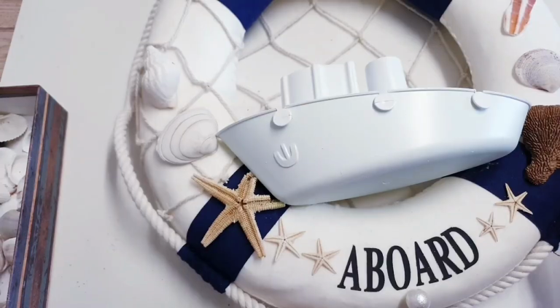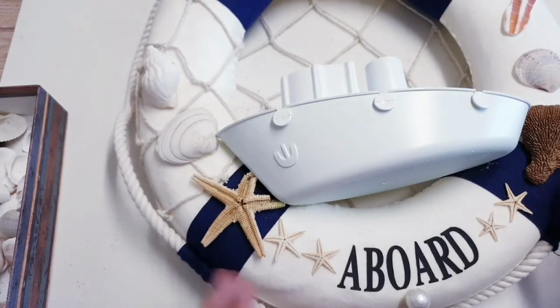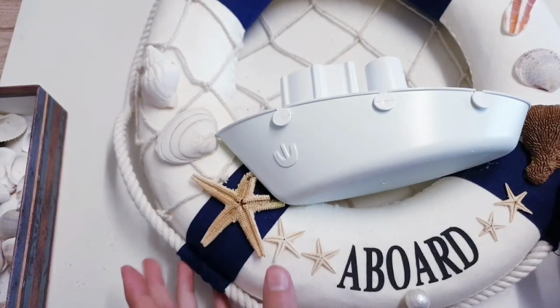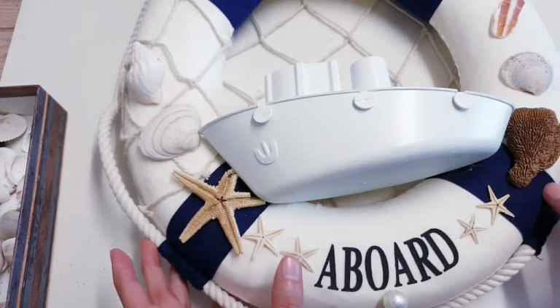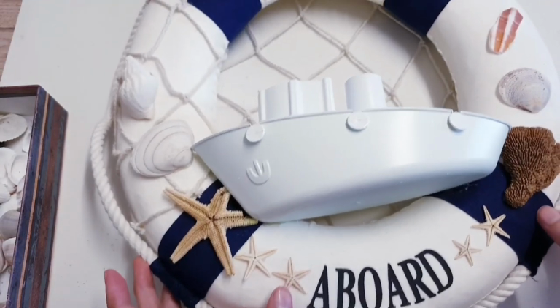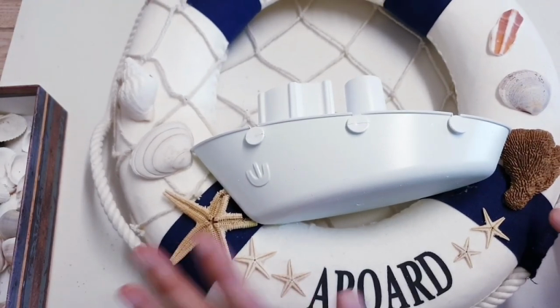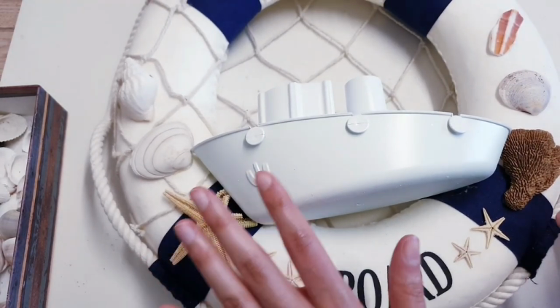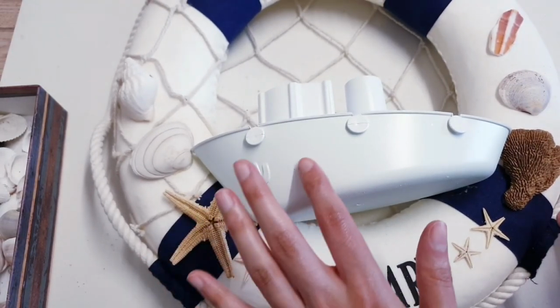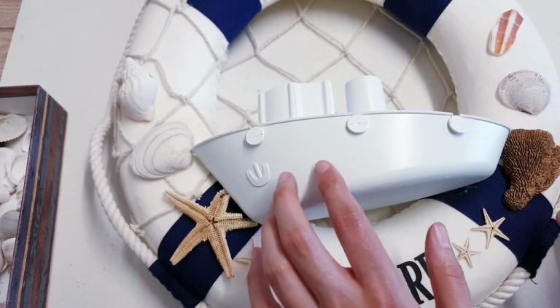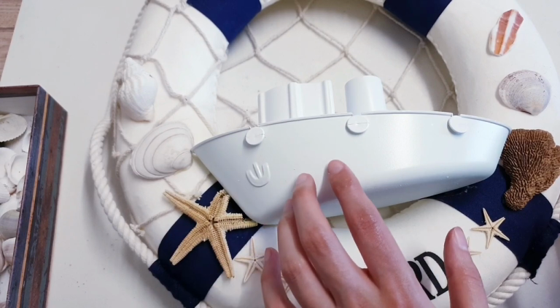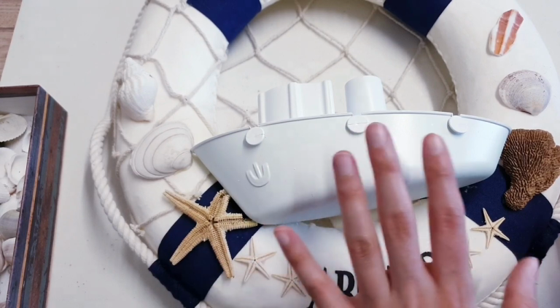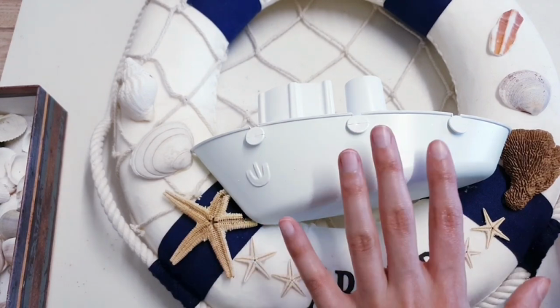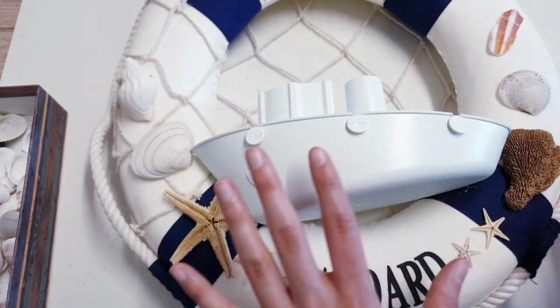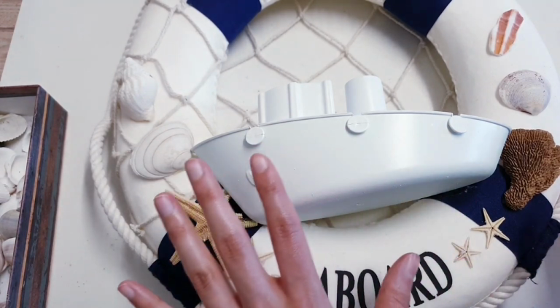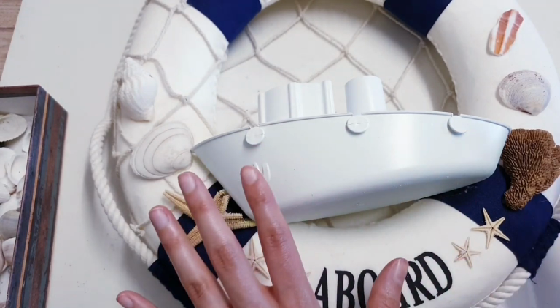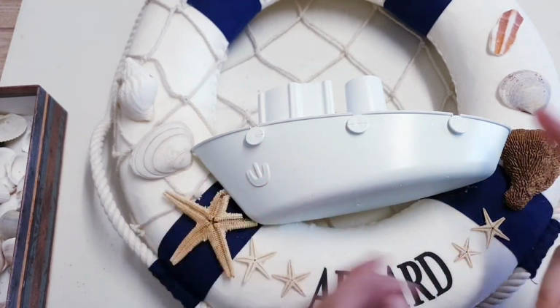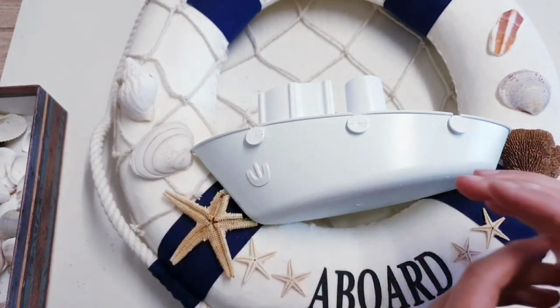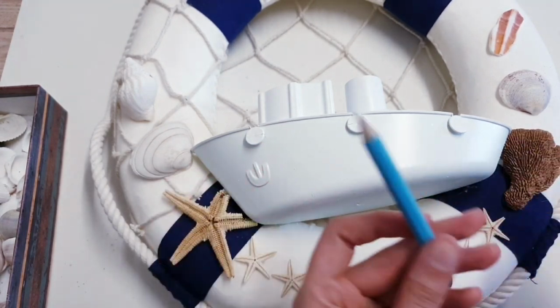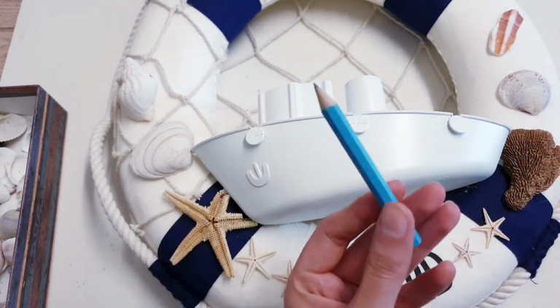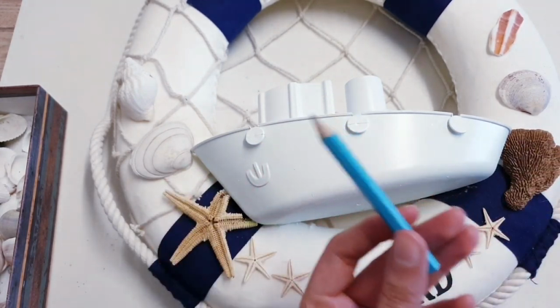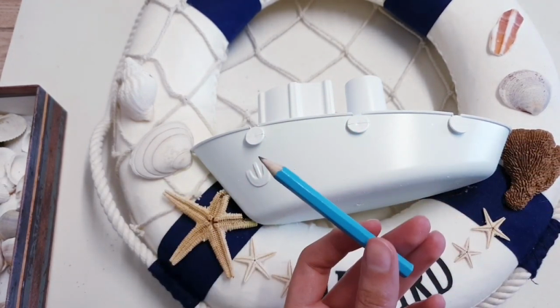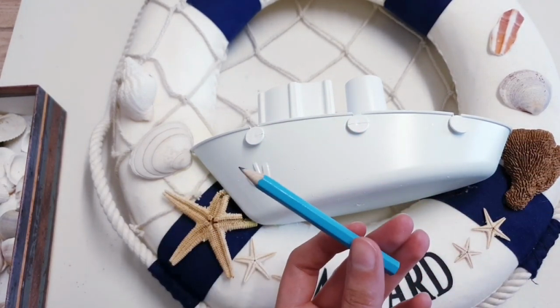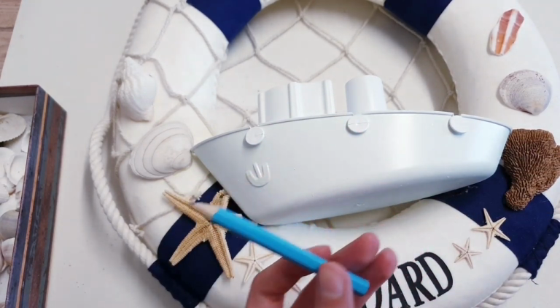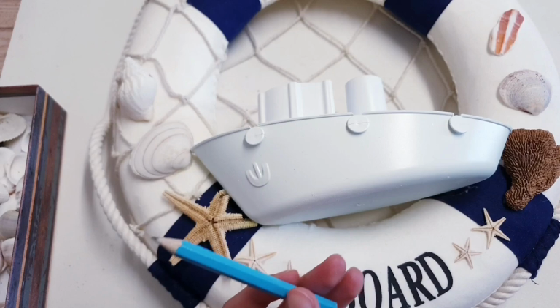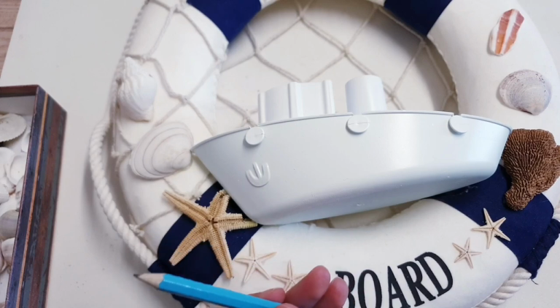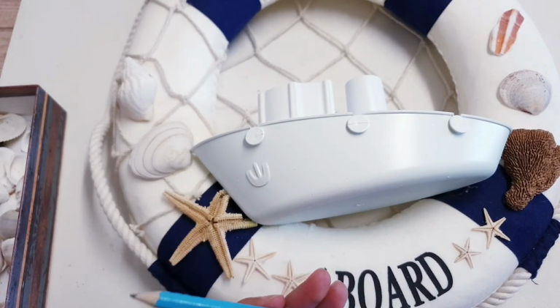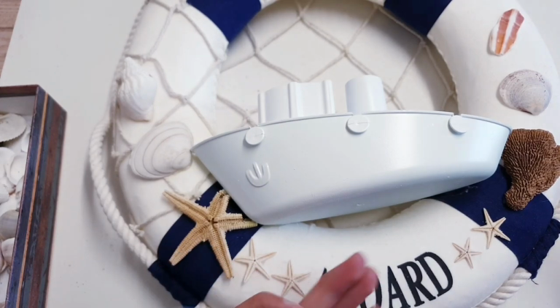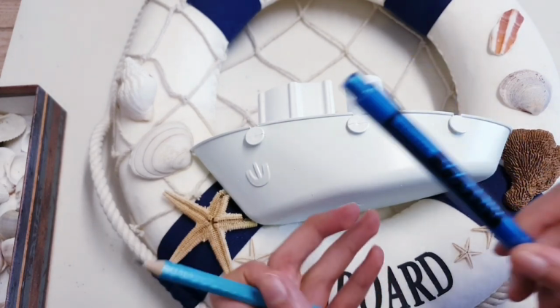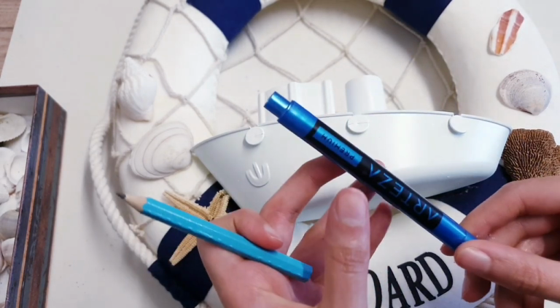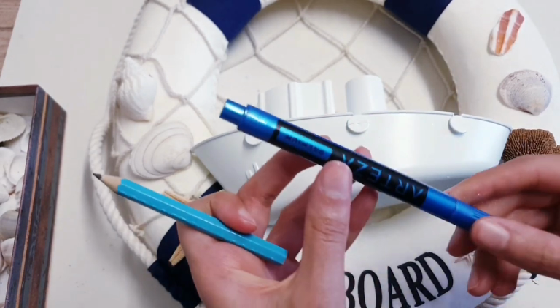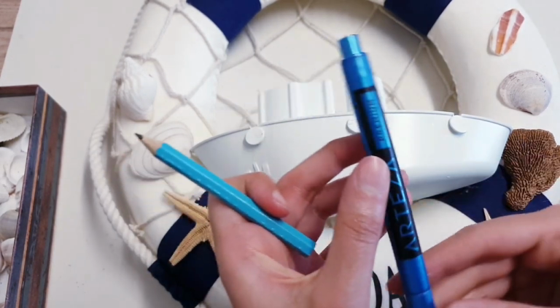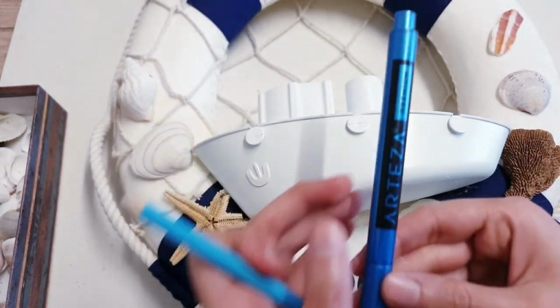For the final step, I'm just going to be drawing on the boat. I'm going to create some waves, so I'm going to do that with a pencil first and then go in with my Arteza marker.